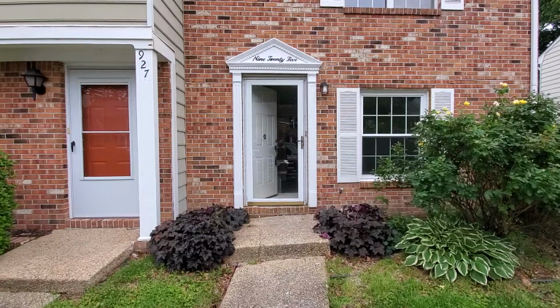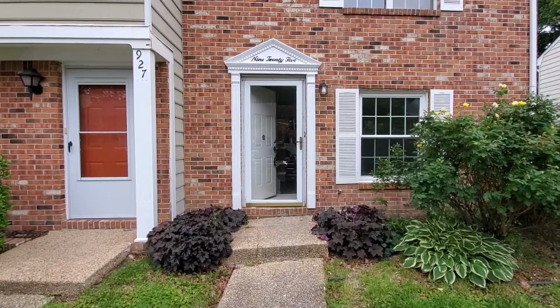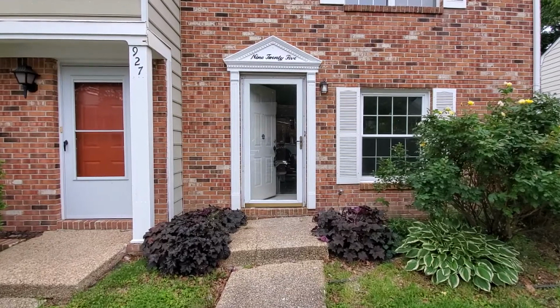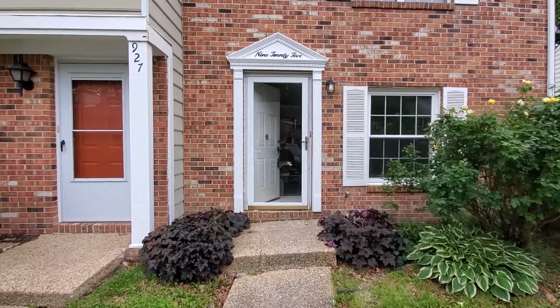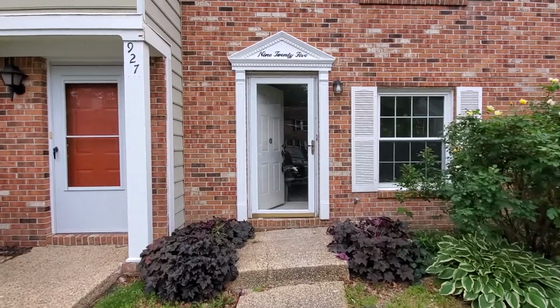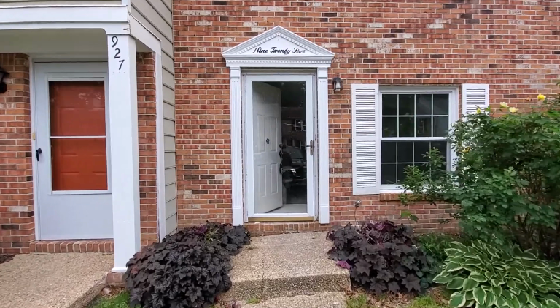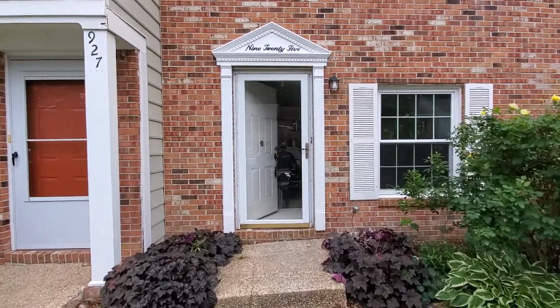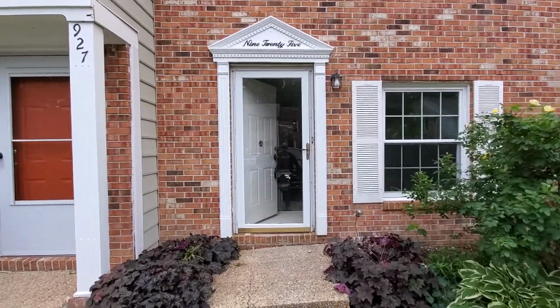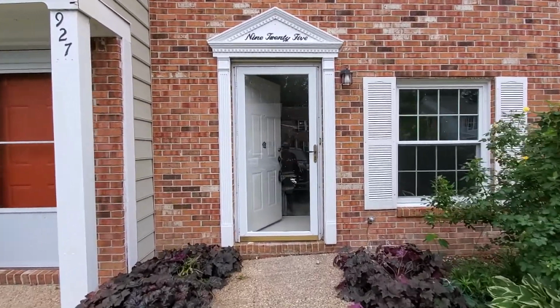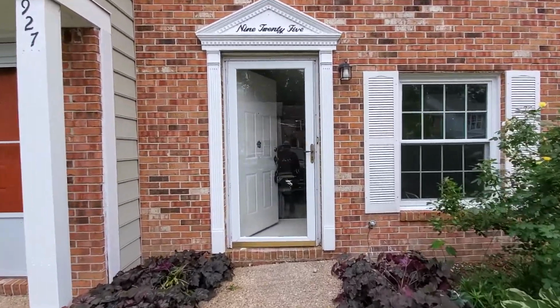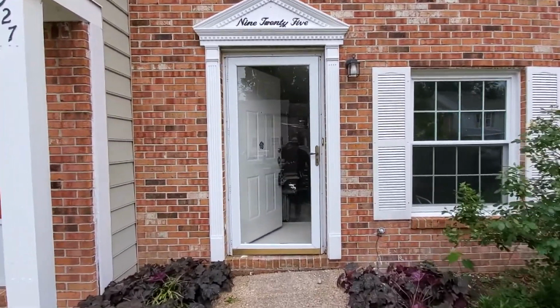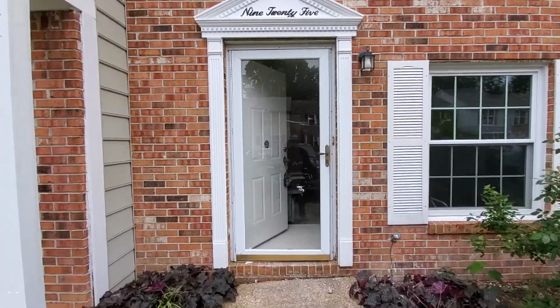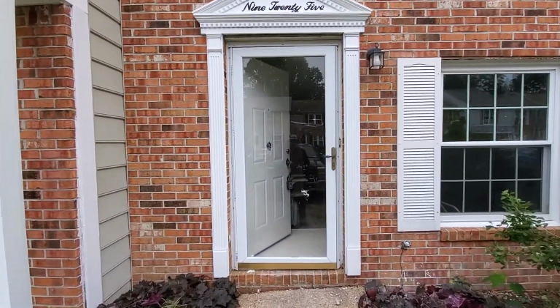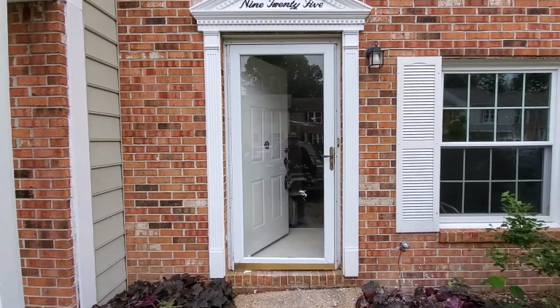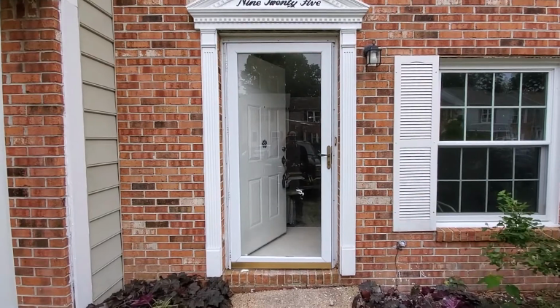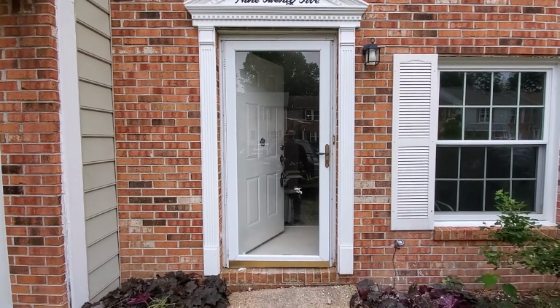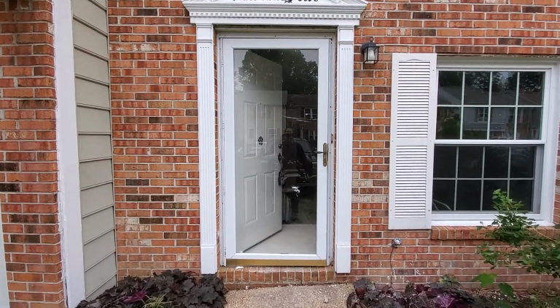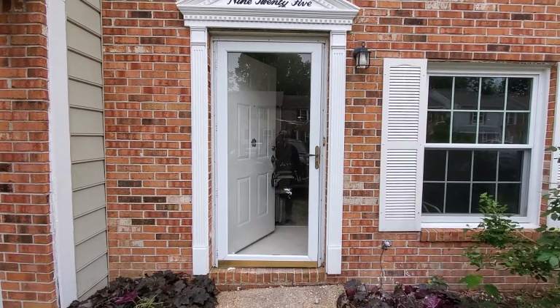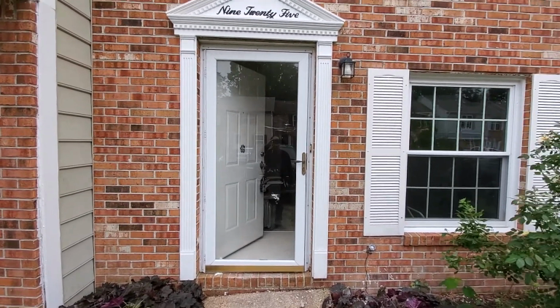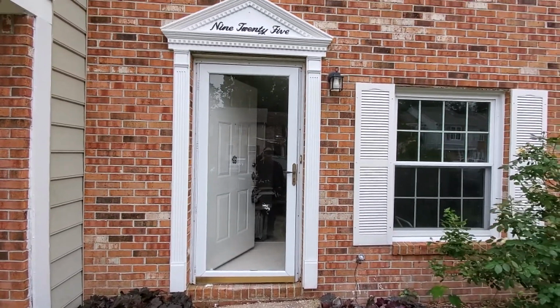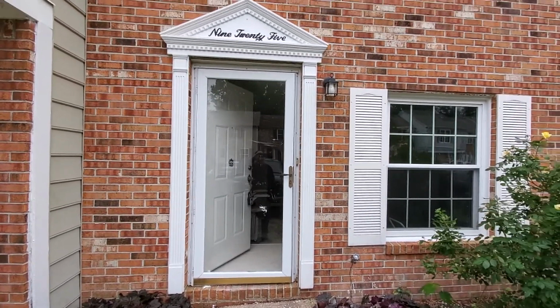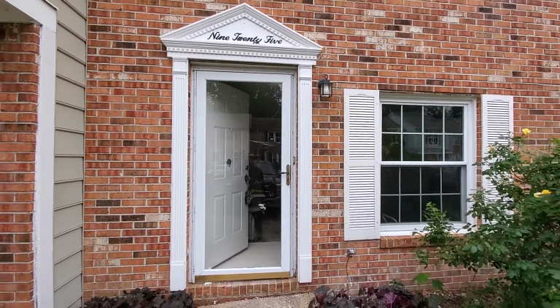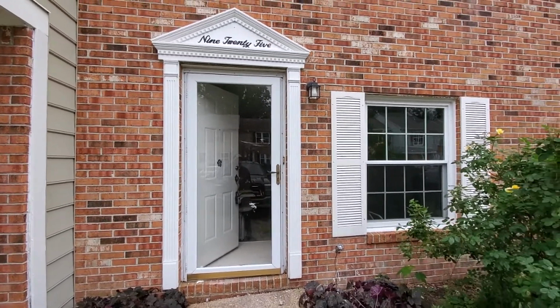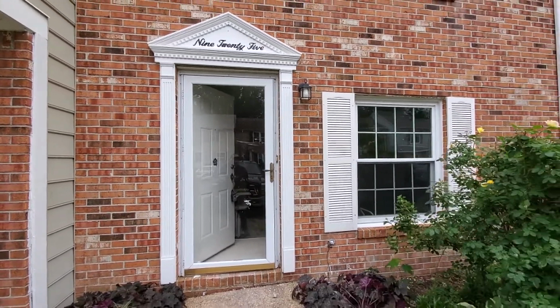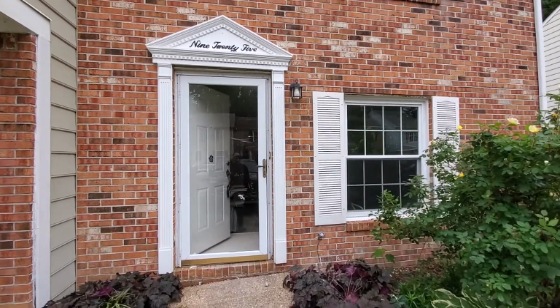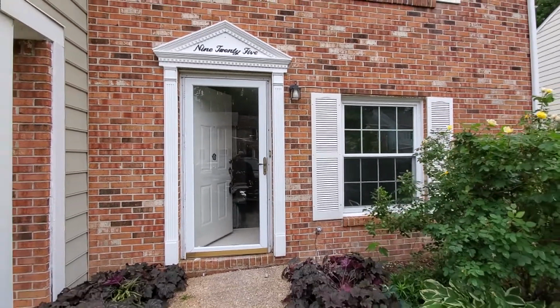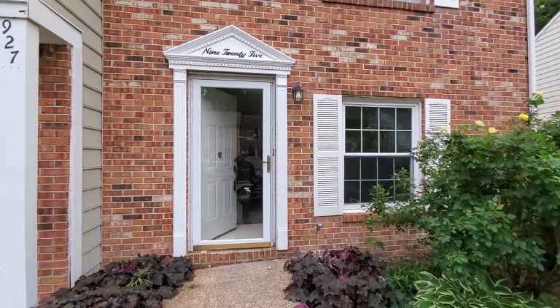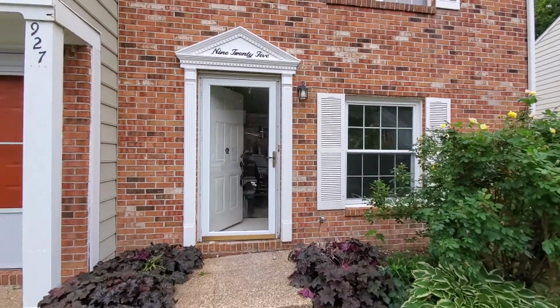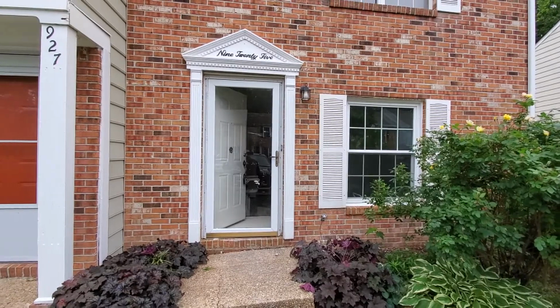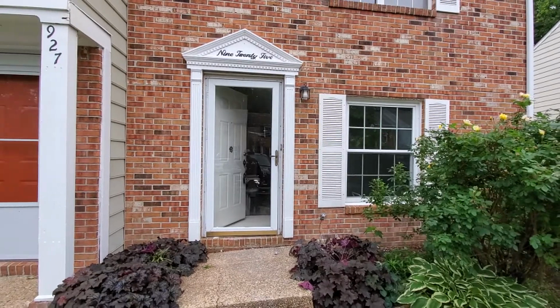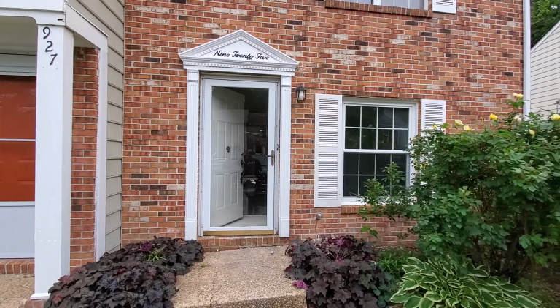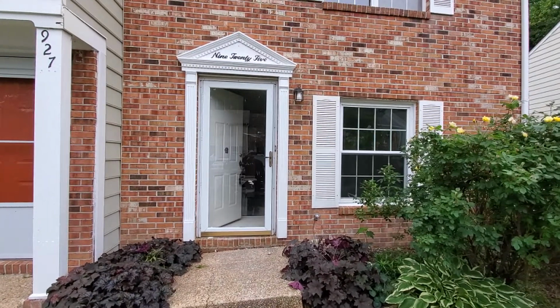Hey, it's Kirk Smith again with the Easy Breezy Homebuyer, standing here at our home on Ketch Court in Chesapeake. We recently did a walk-through video of this property, which is currently in rehab. I thought I'd do a quick update for you.